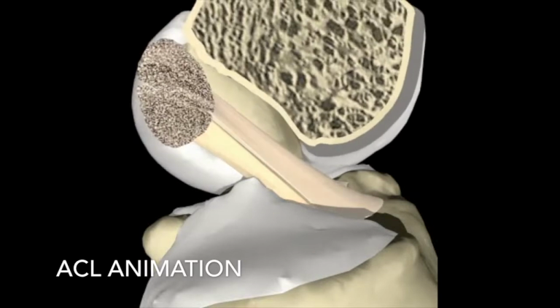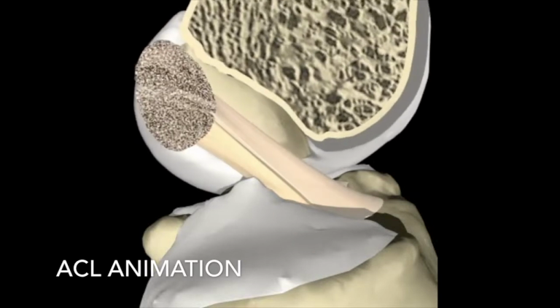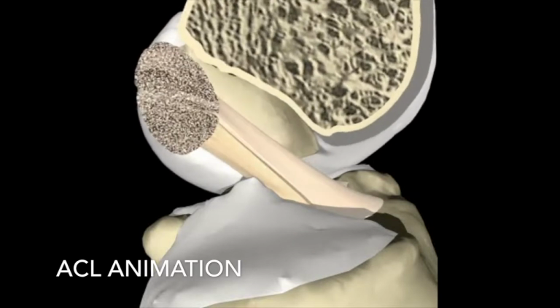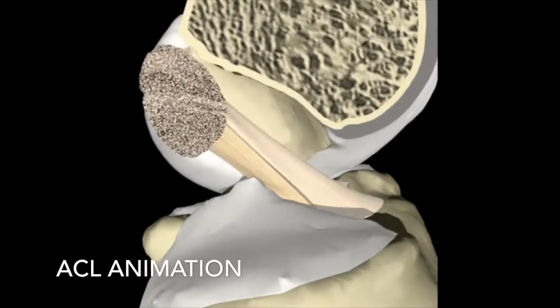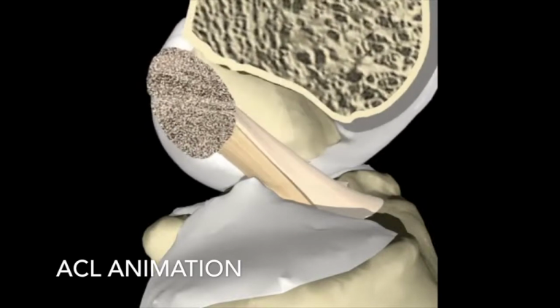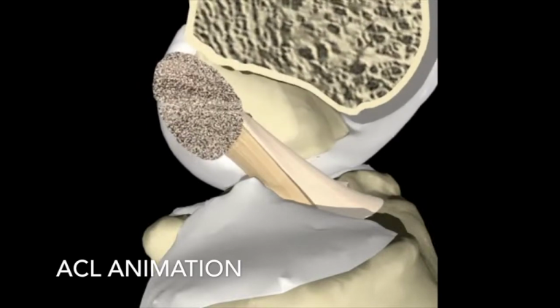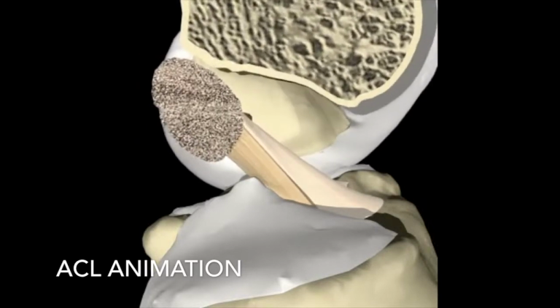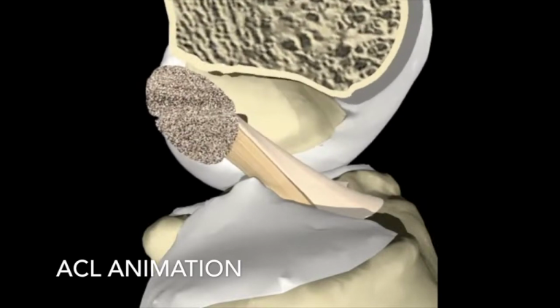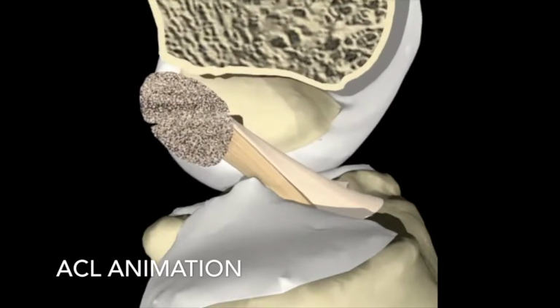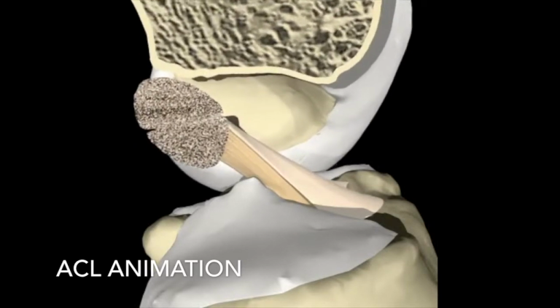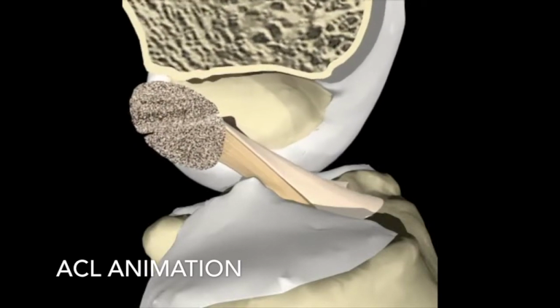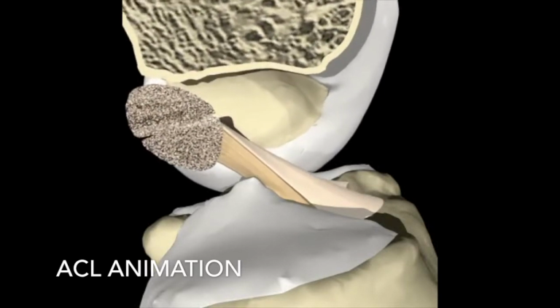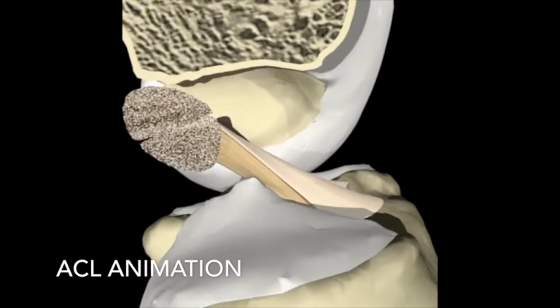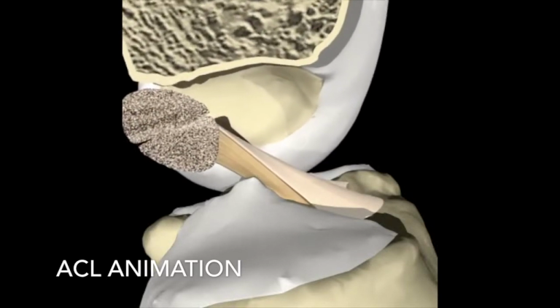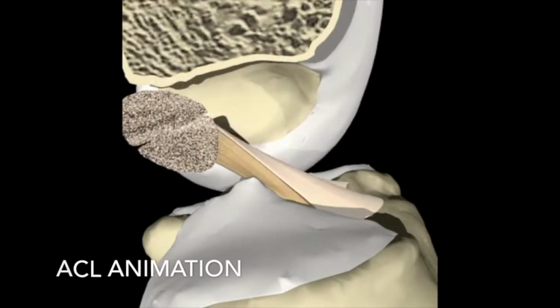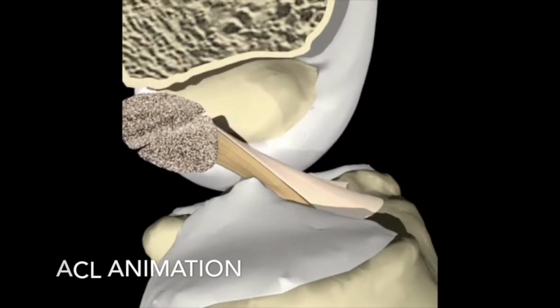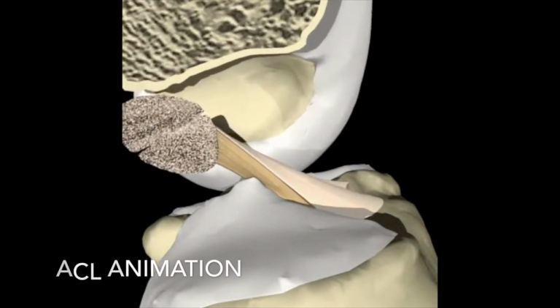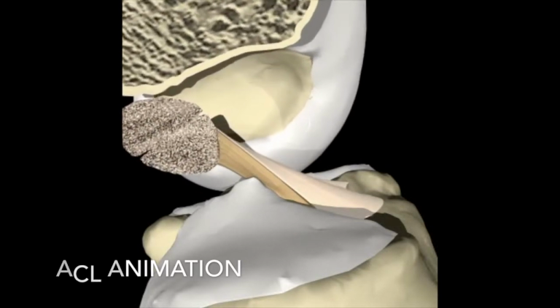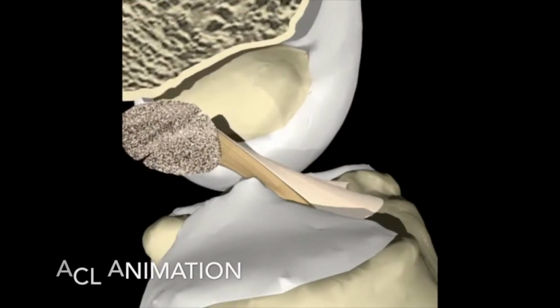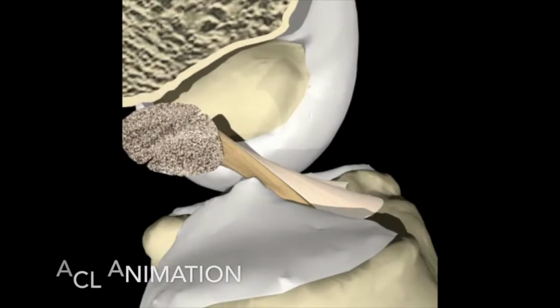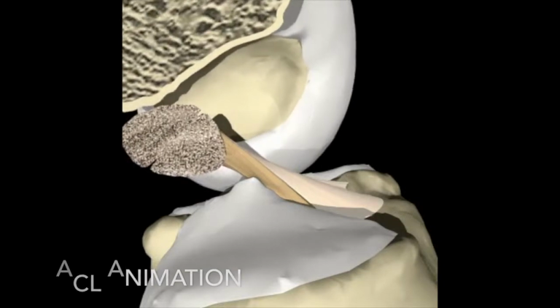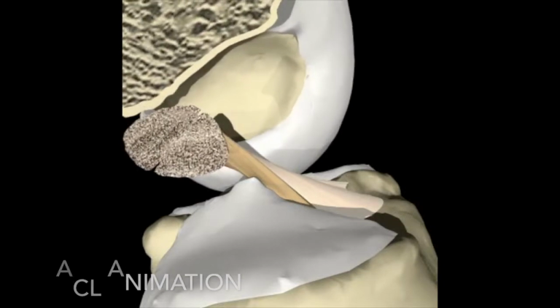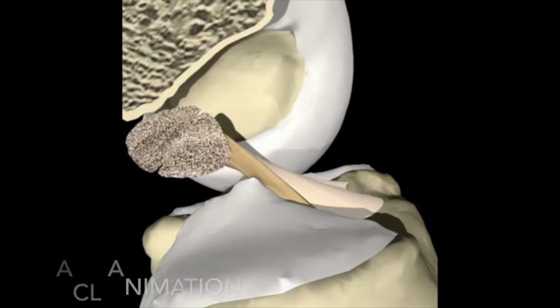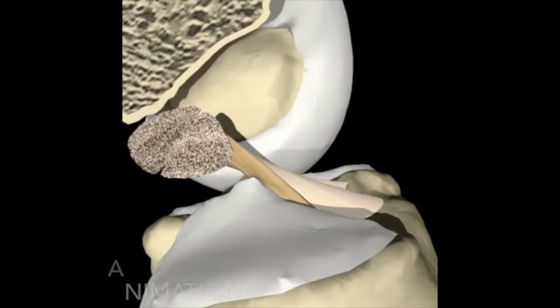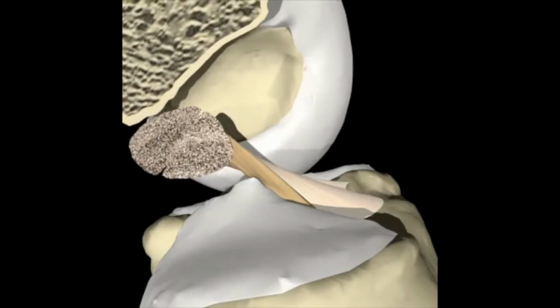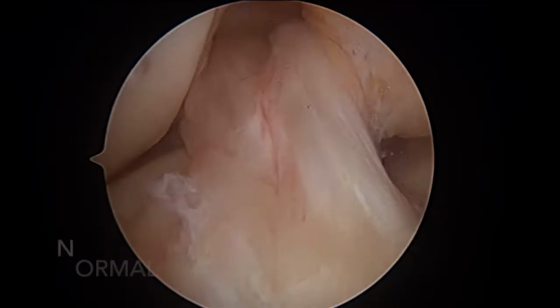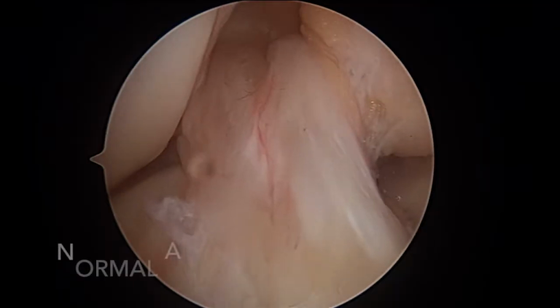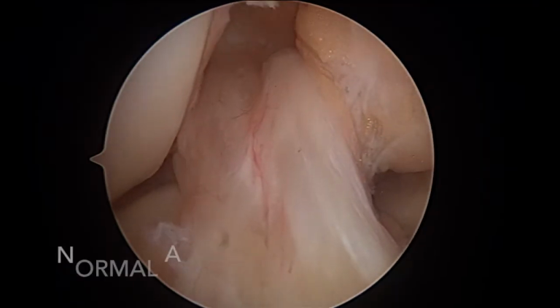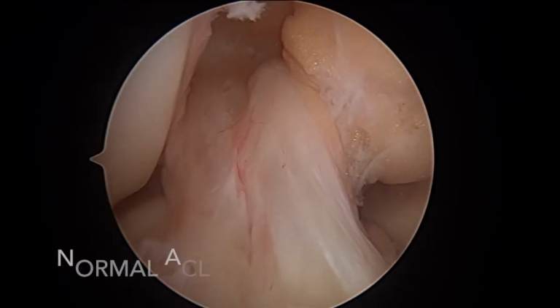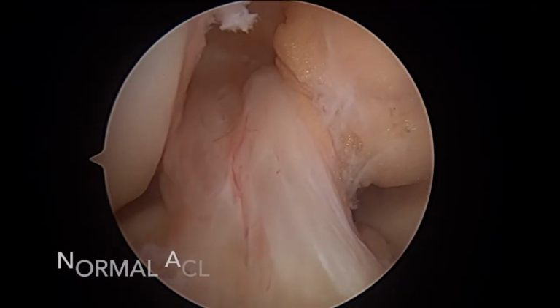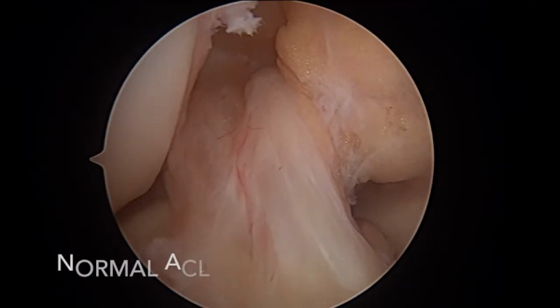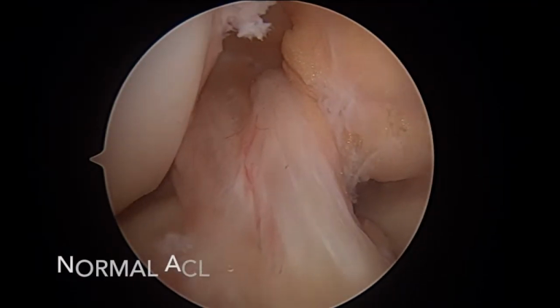In this animation we see how the ACL is located in the center of the knee and keeps the tibia from sliding forward on the femur throughout range of motion.